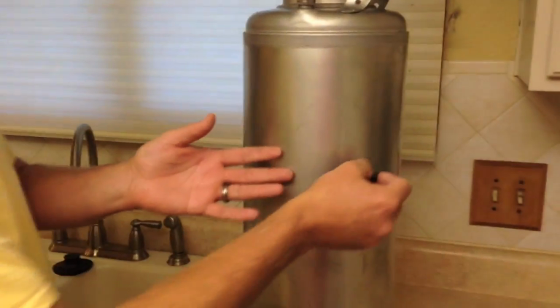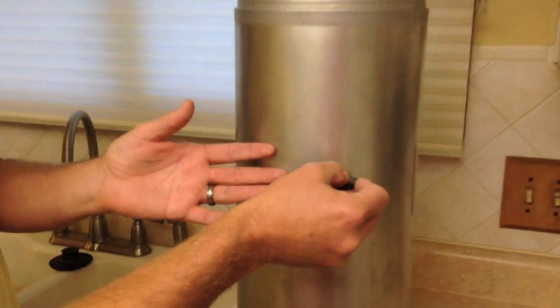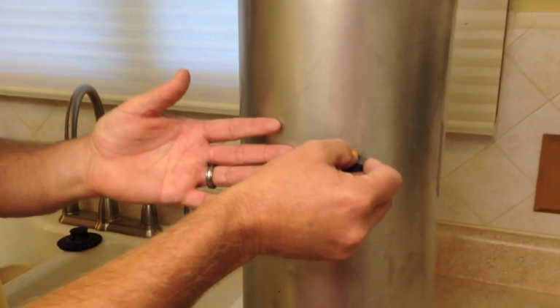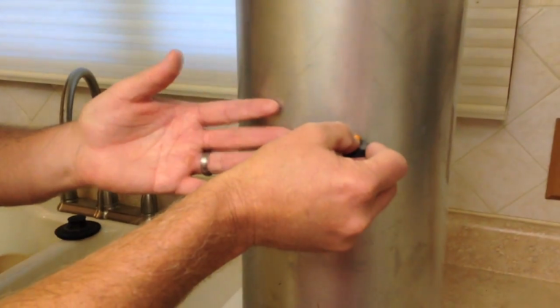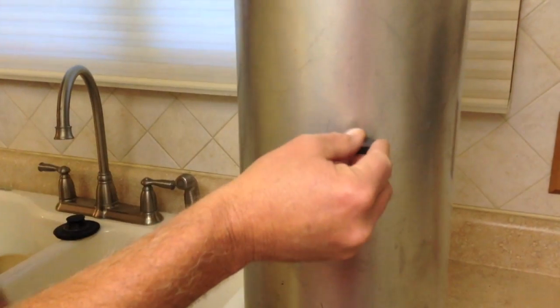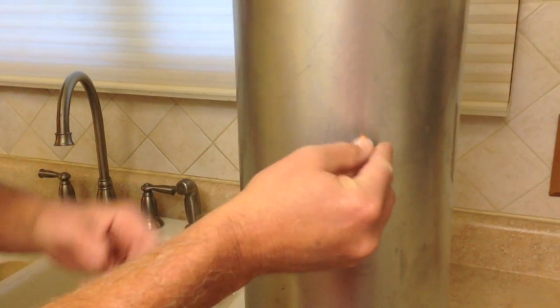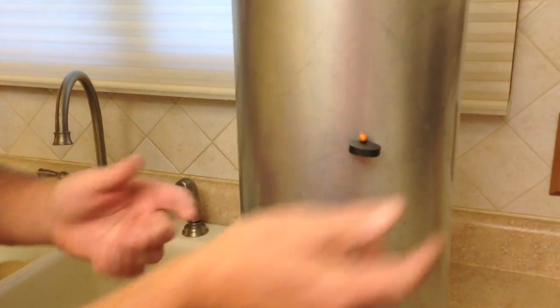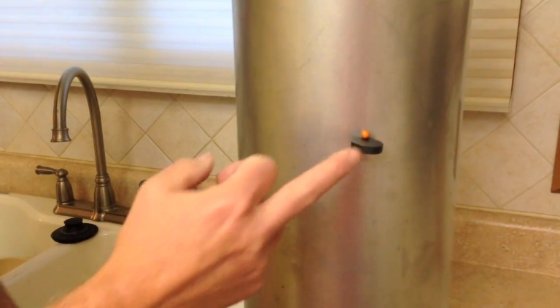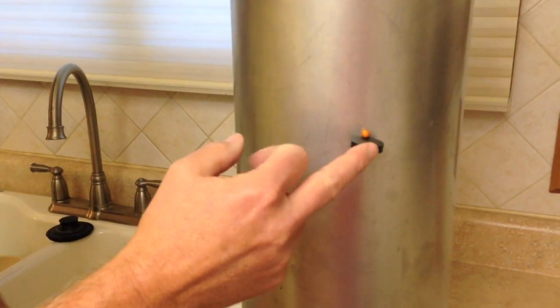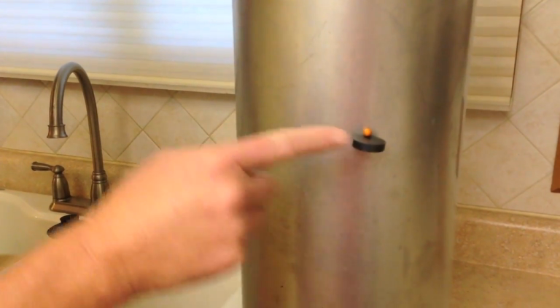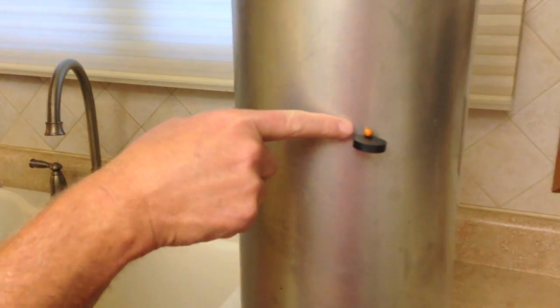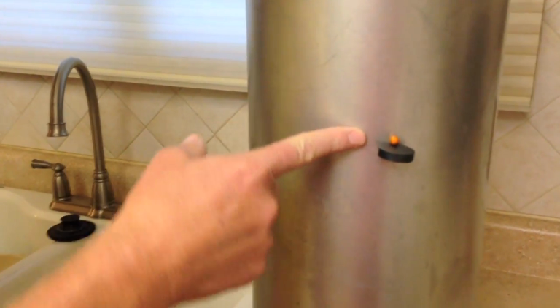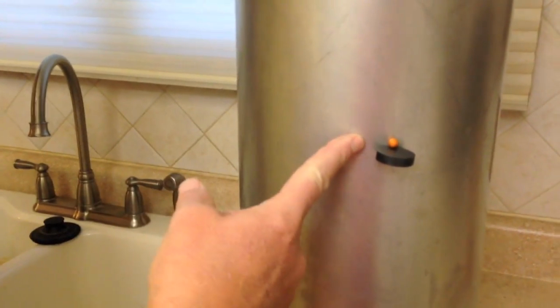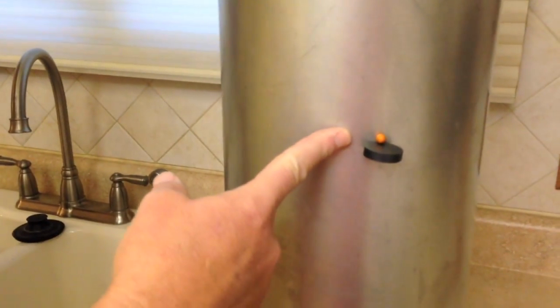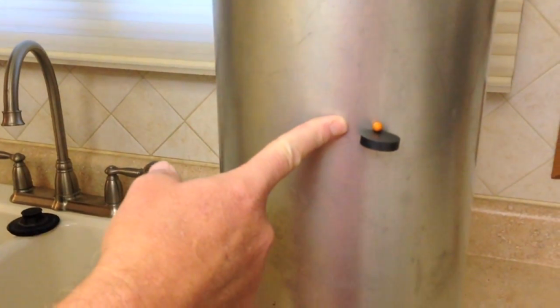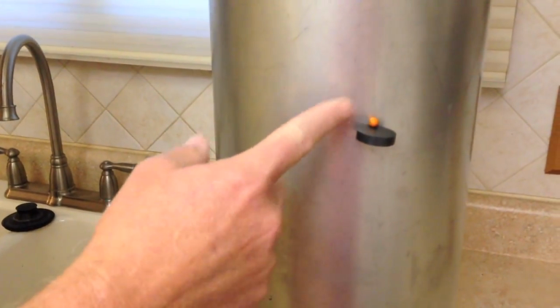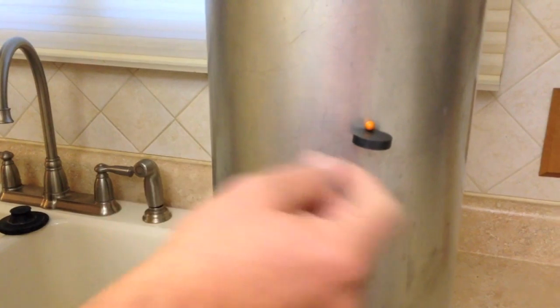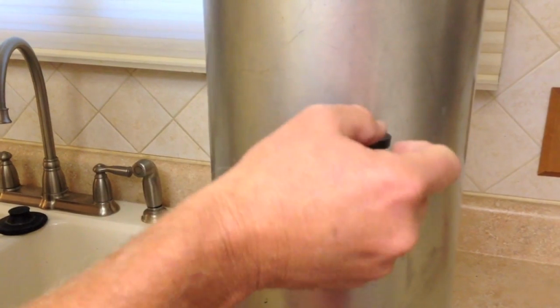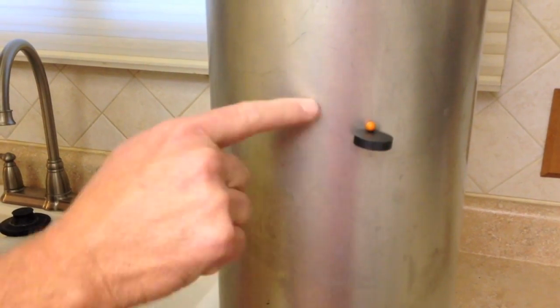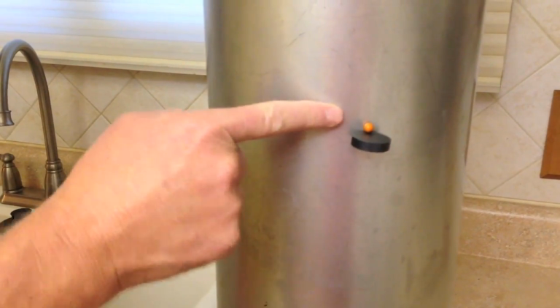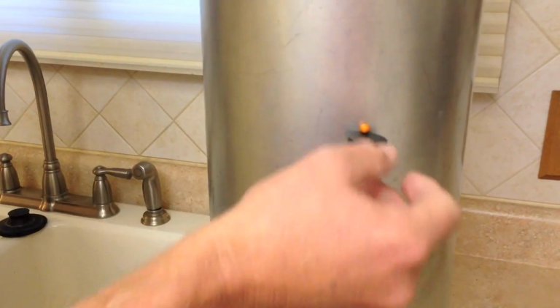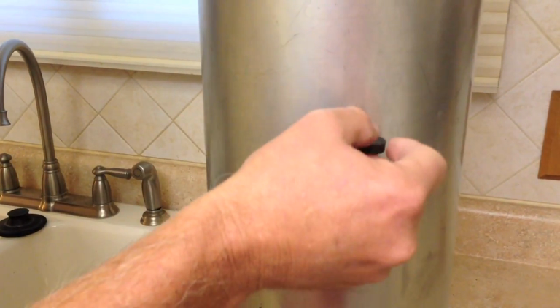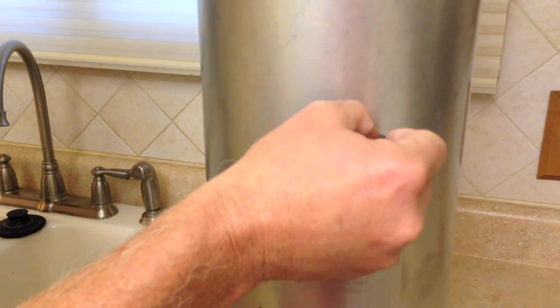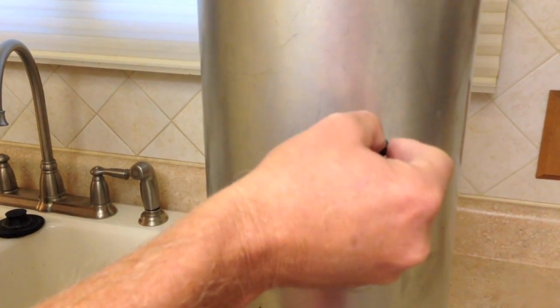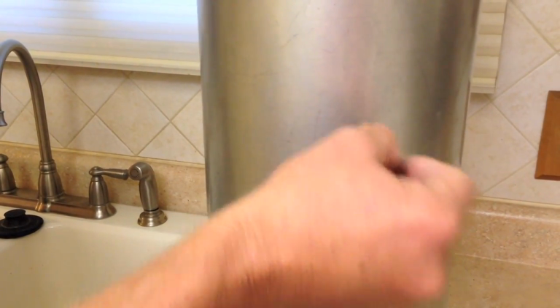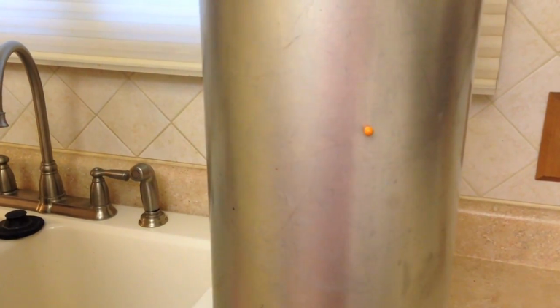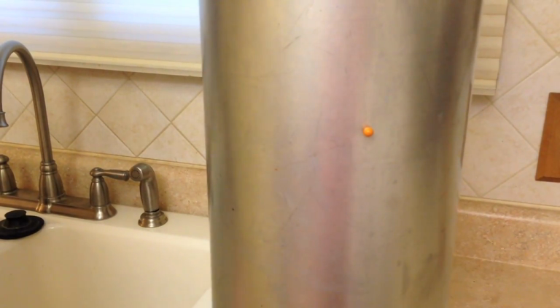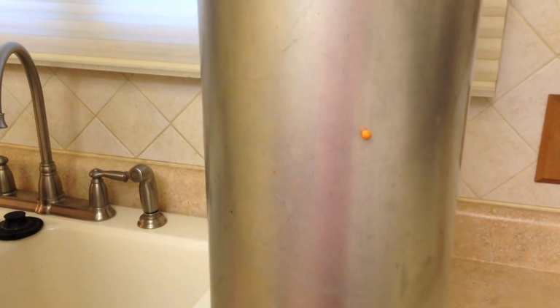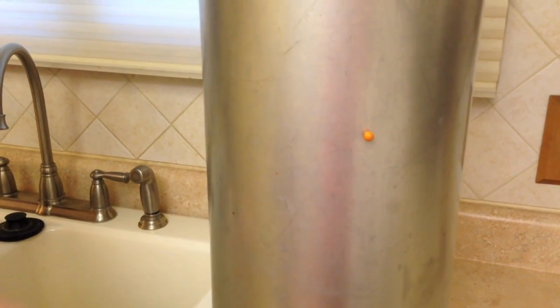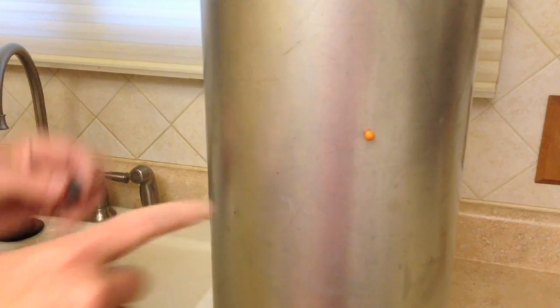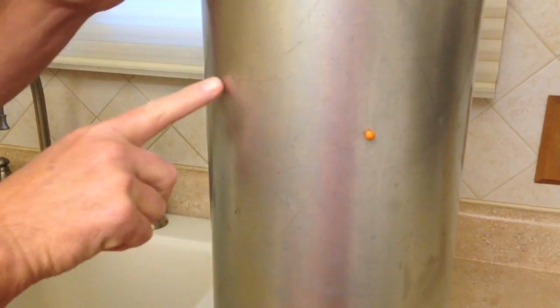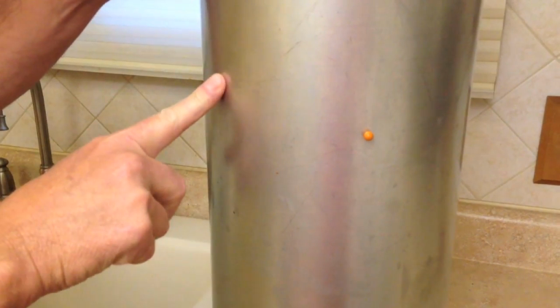Let's say I want it to this side of the keg. You can see that this magnet is in communication with the ball inside the keg. And to make the orange bead stay on the keg, all you need to do is gently pull this away. Now you're good to go.